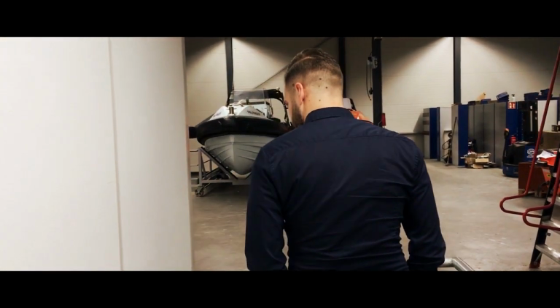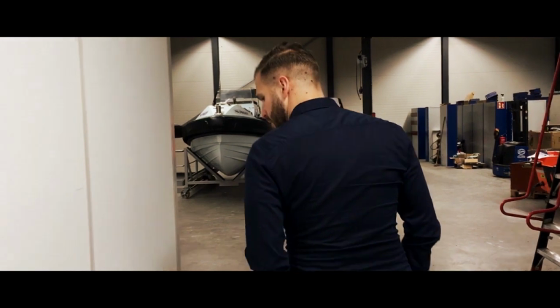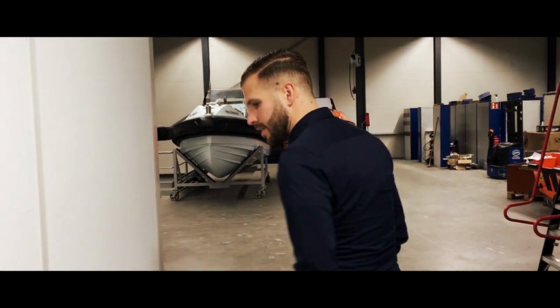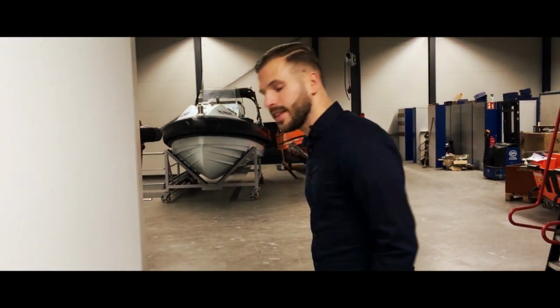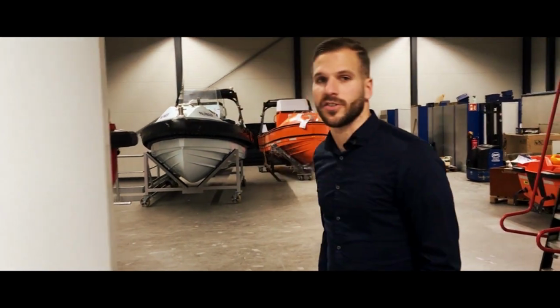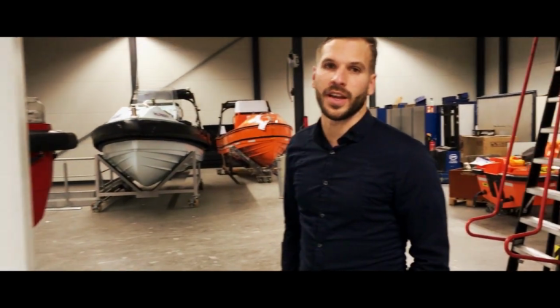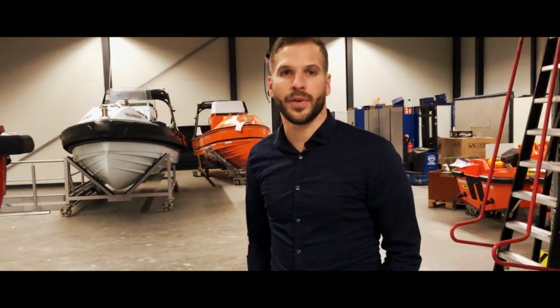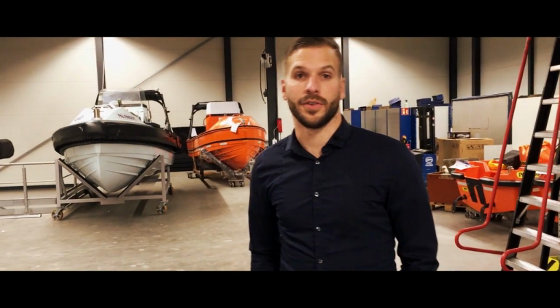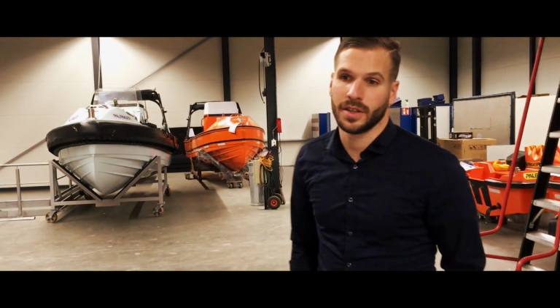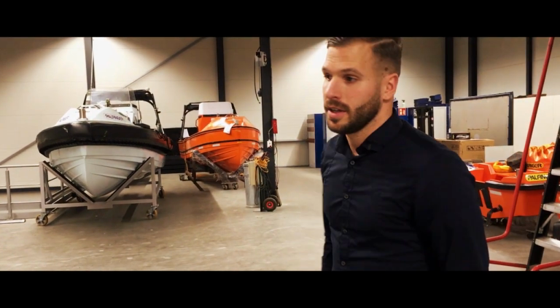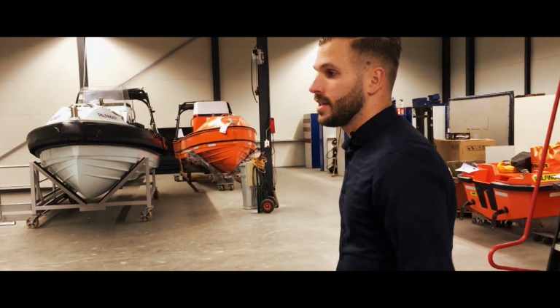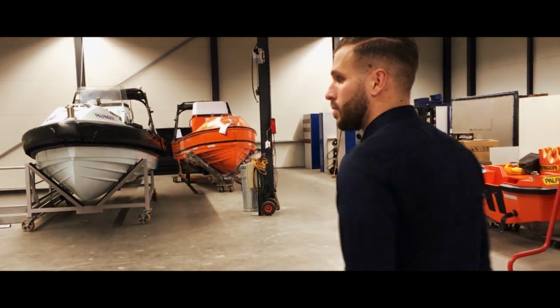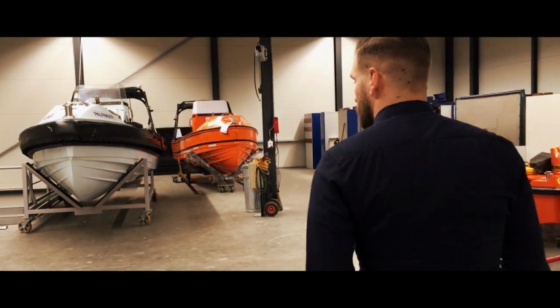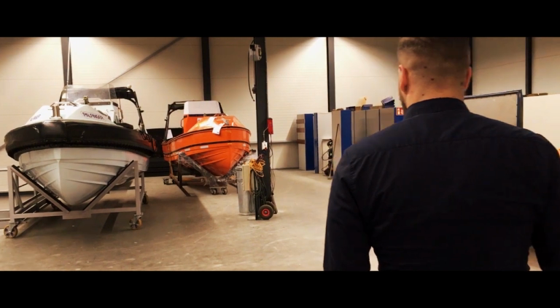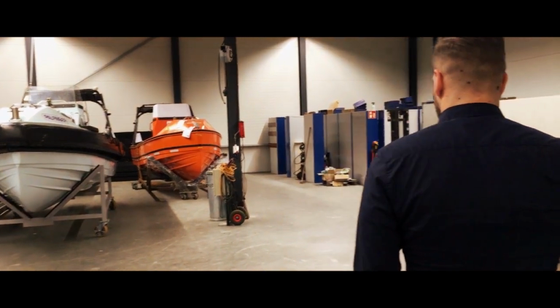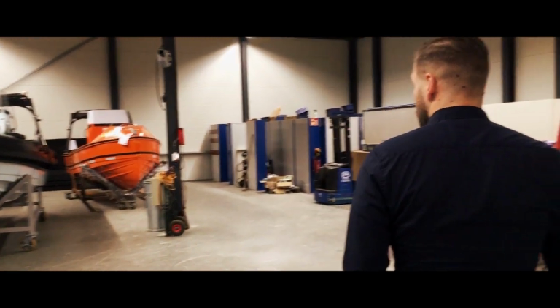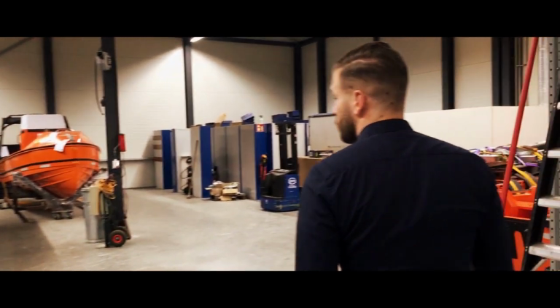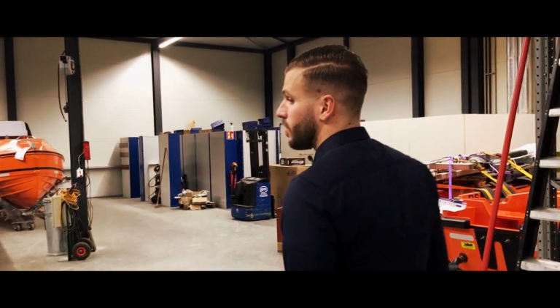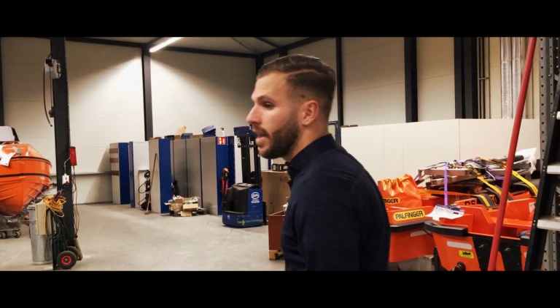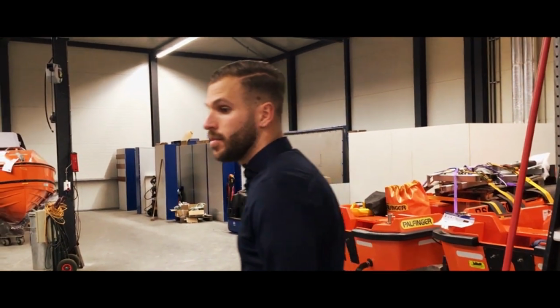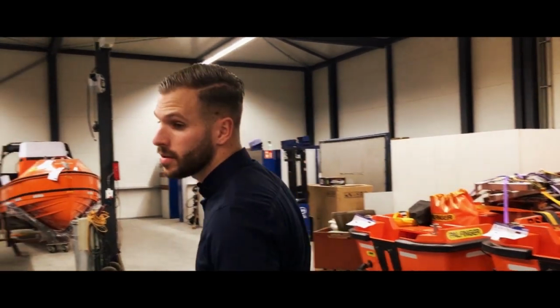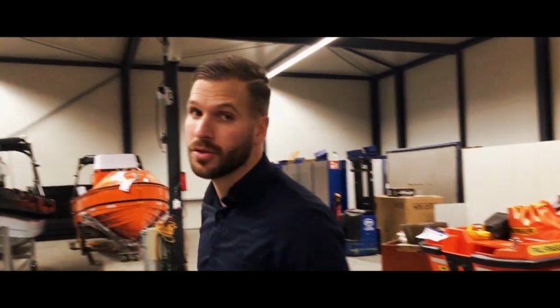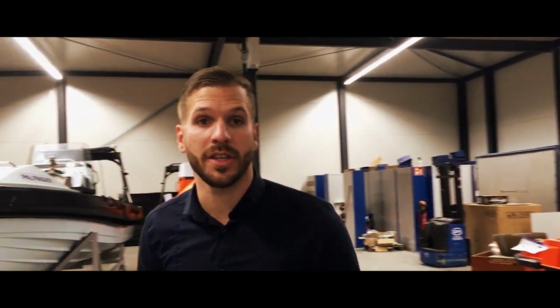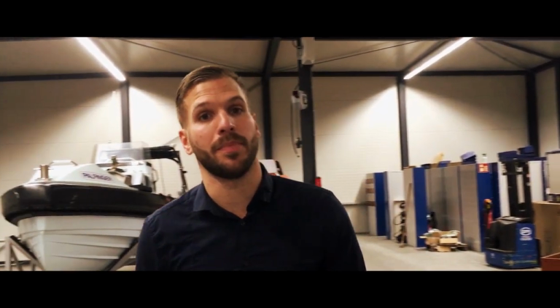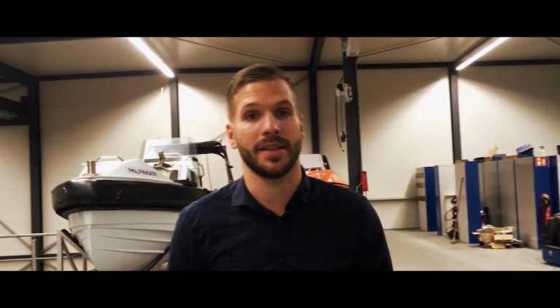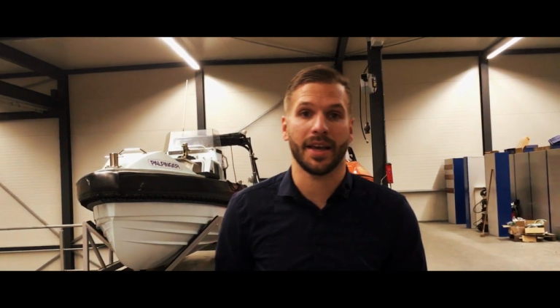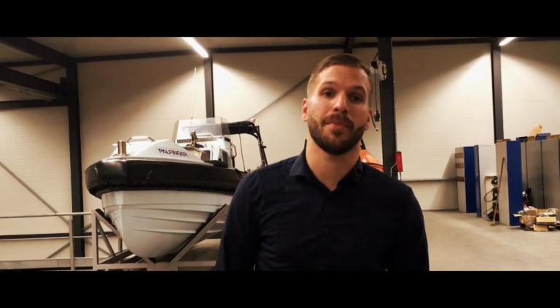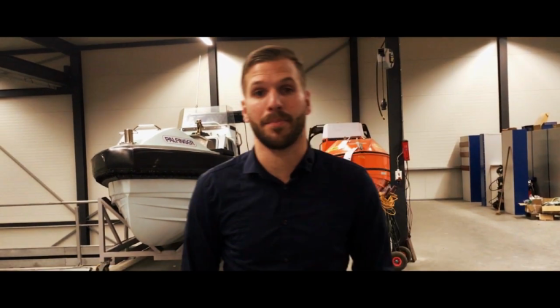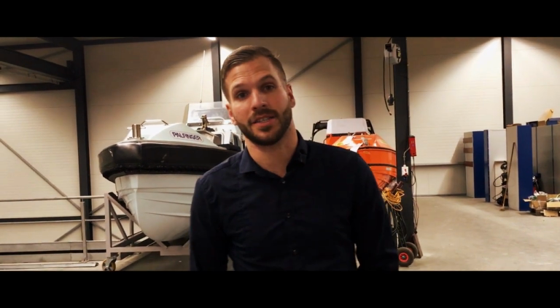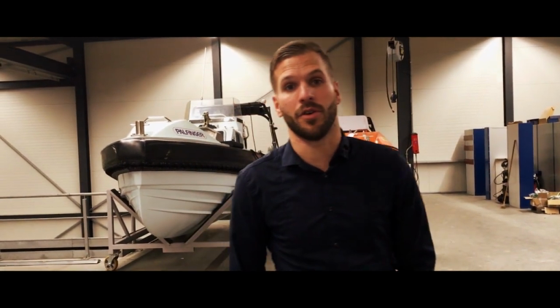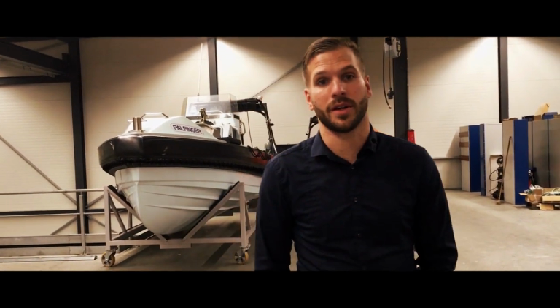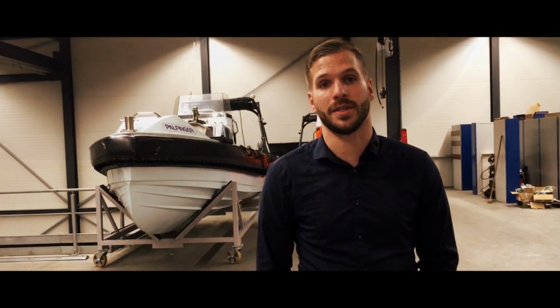What are the advantages of a Polfinger Marine product? The advantages of Polfinger Marine products is that we are not only able to deliver a davit and boat, but also the complete deck equipment package for all our customers.